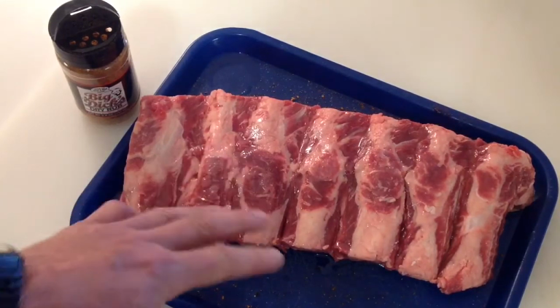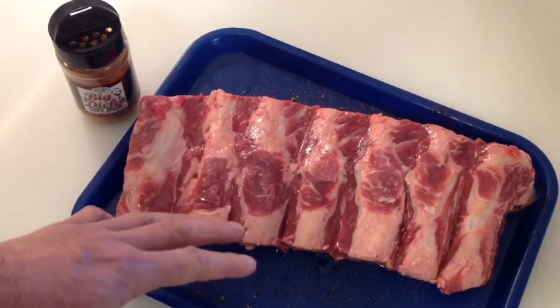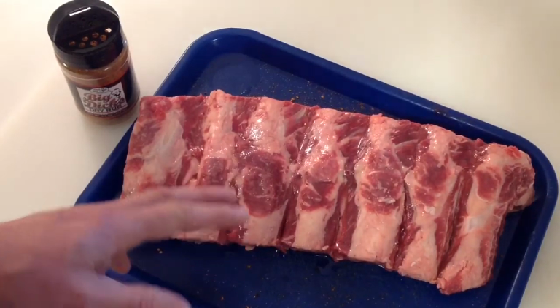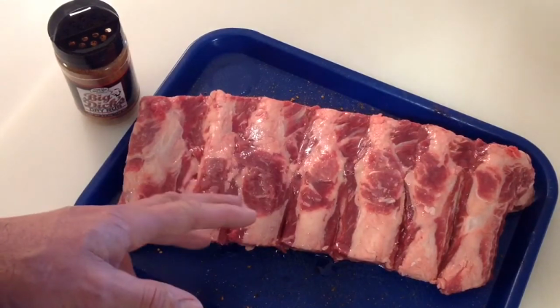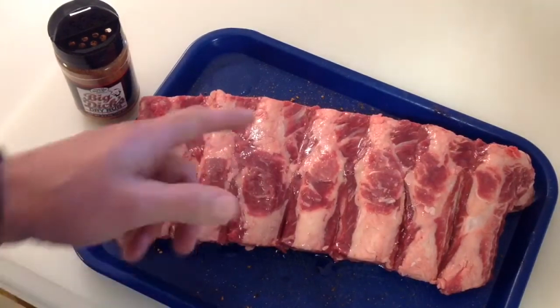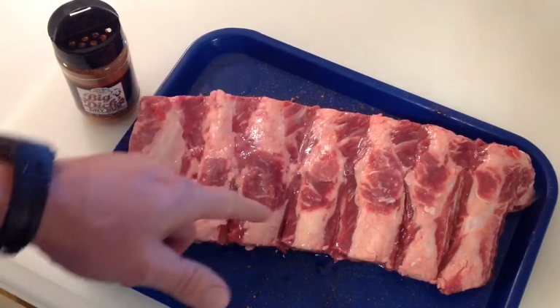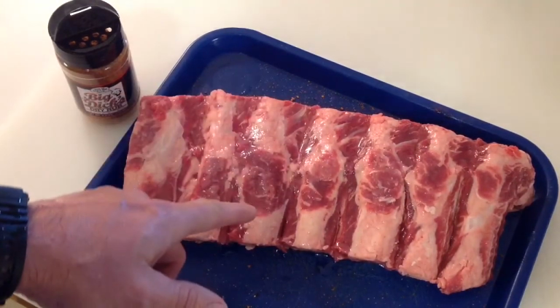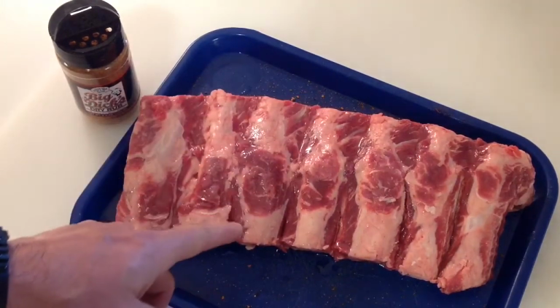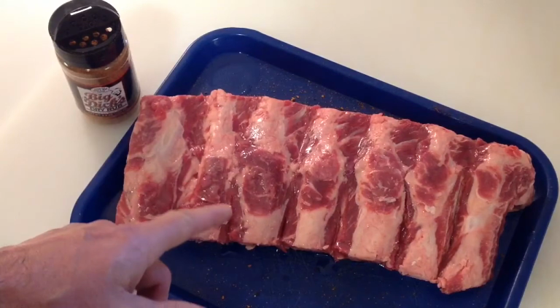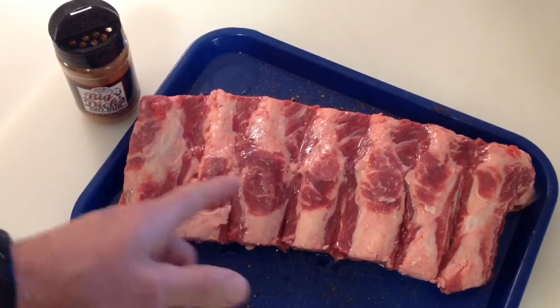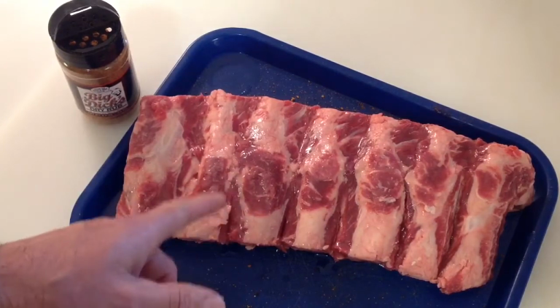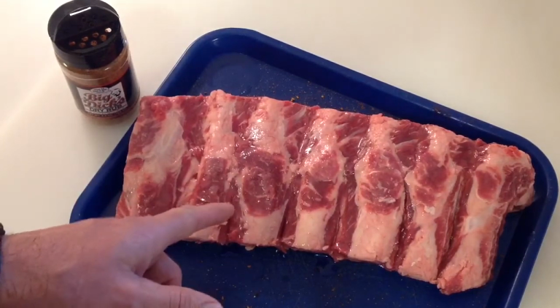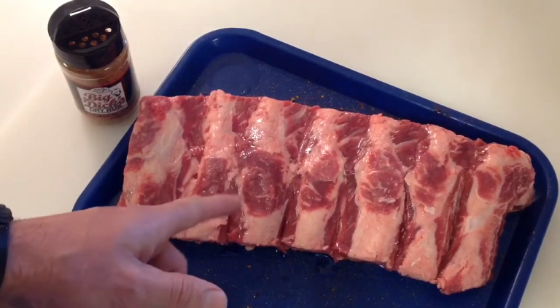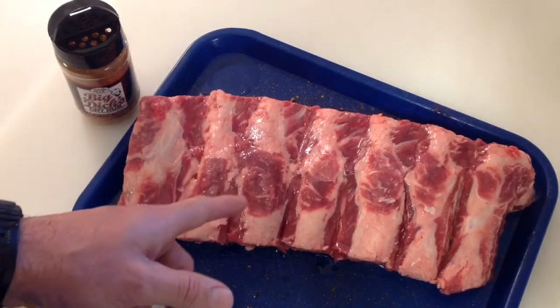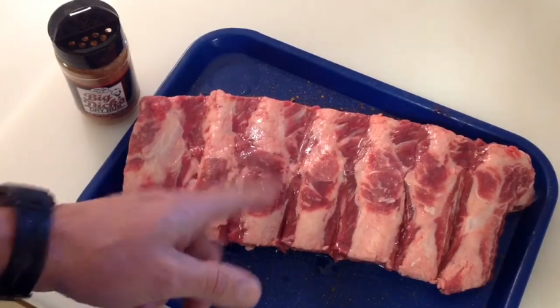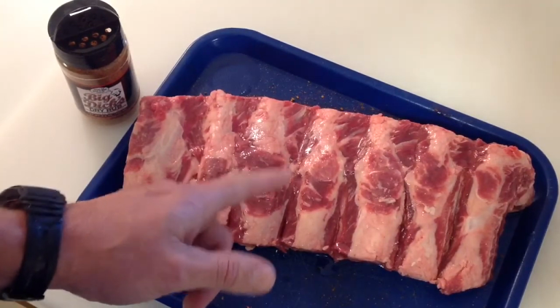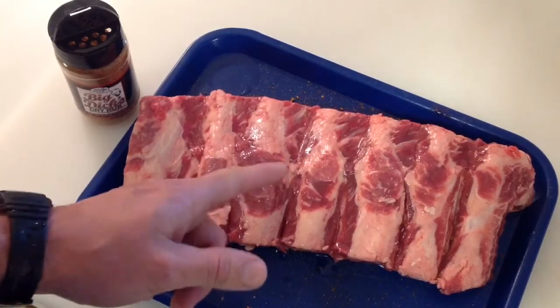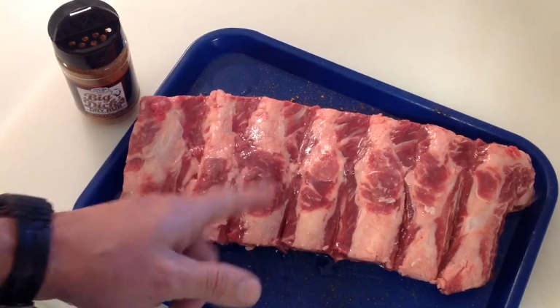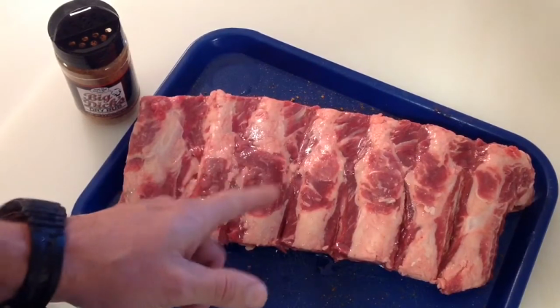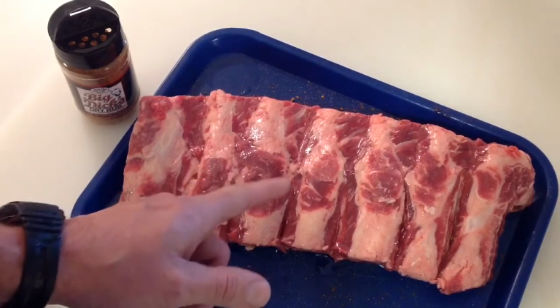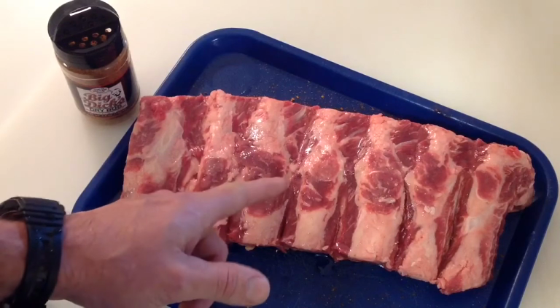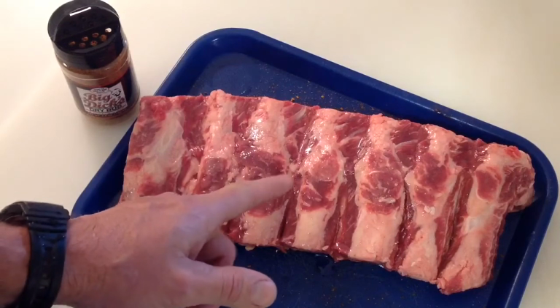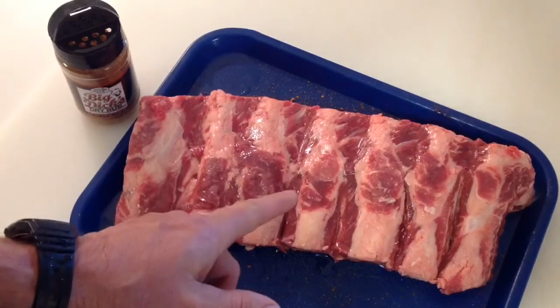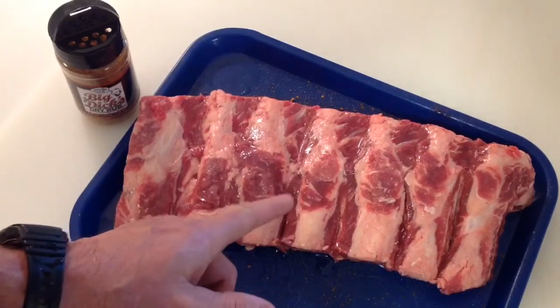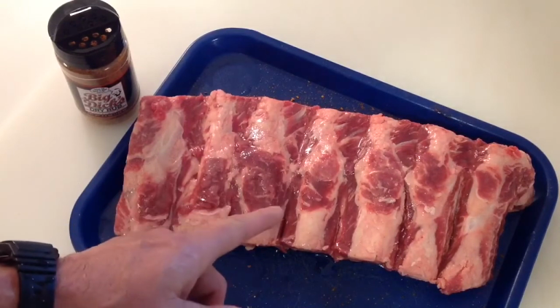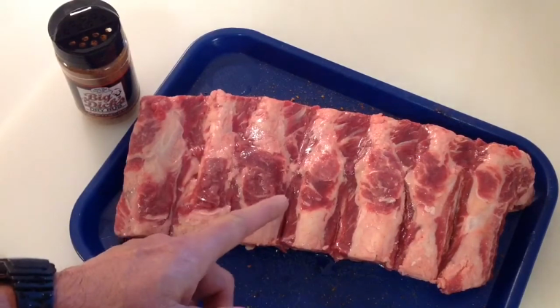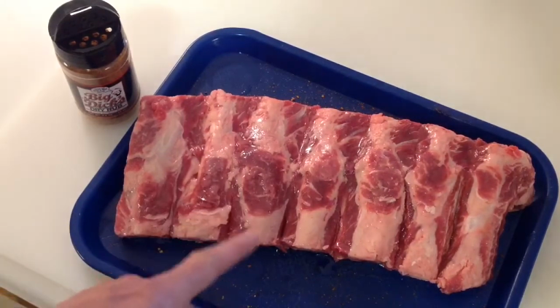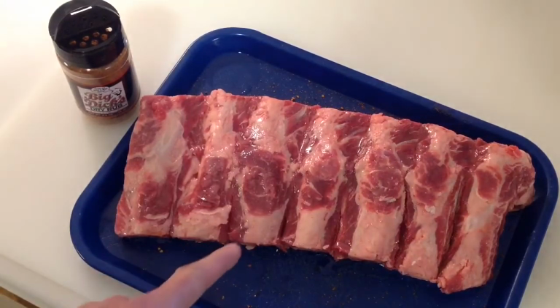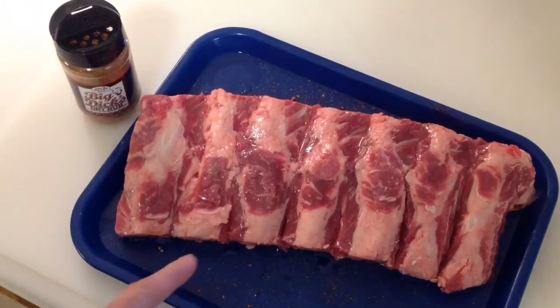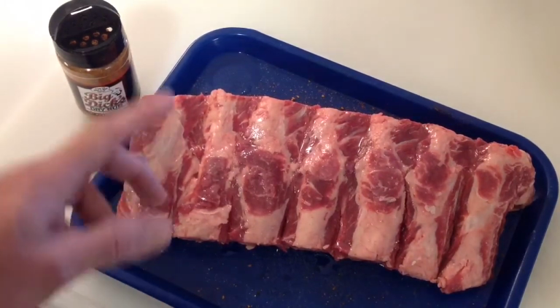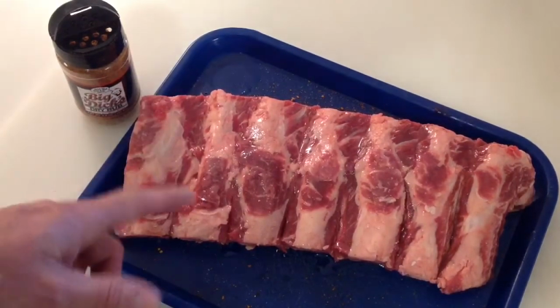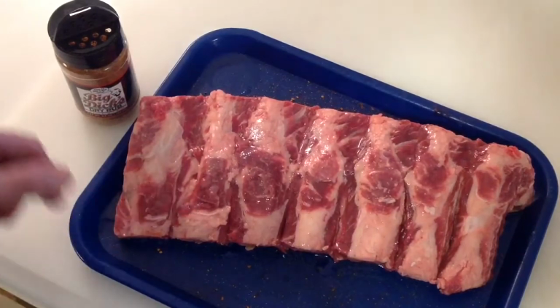Prep is really easy on these. There is a silver skin on the back. The only difference between these and pork ribs is it comes off but it's hard to pull off and it's thick and there's a fair amount of fat. So I prepped all that up.